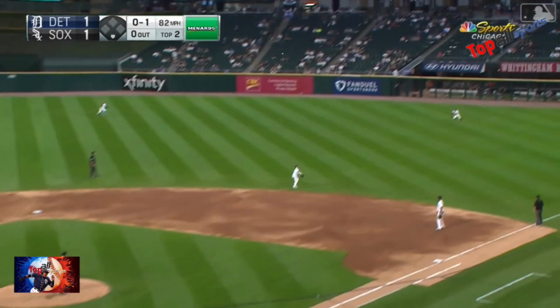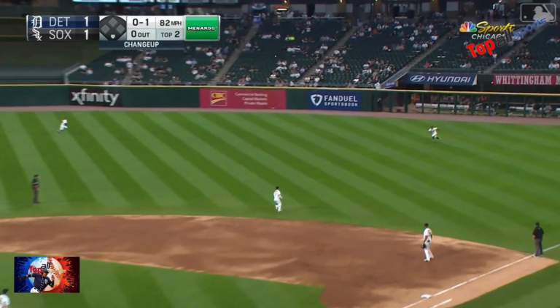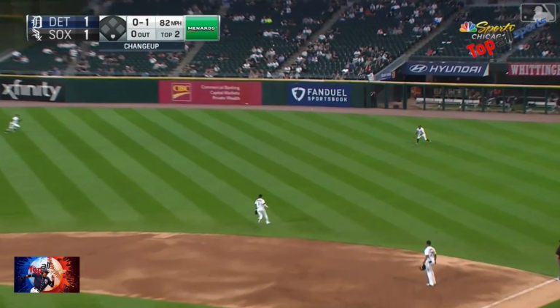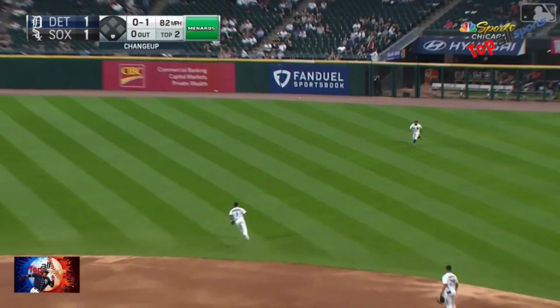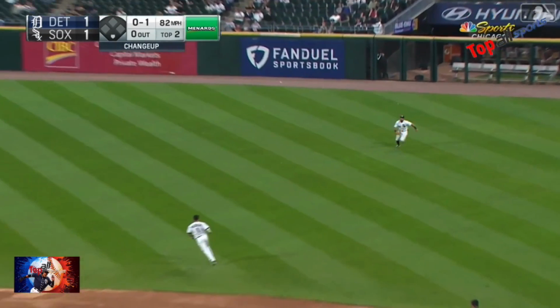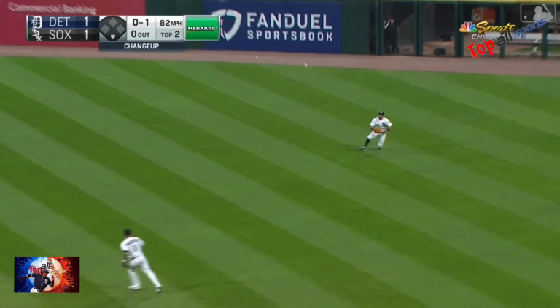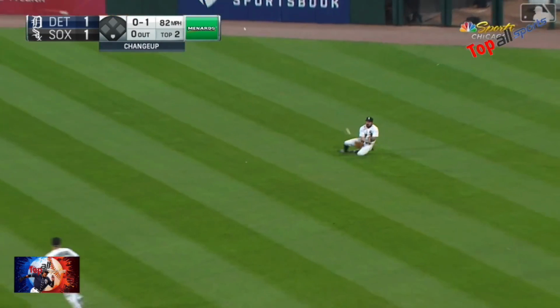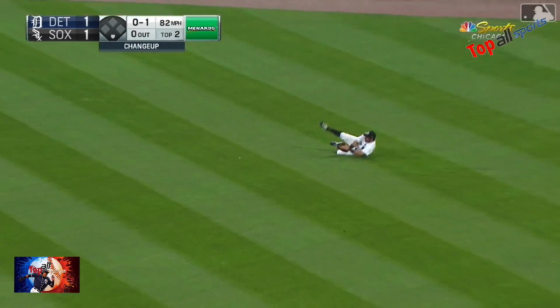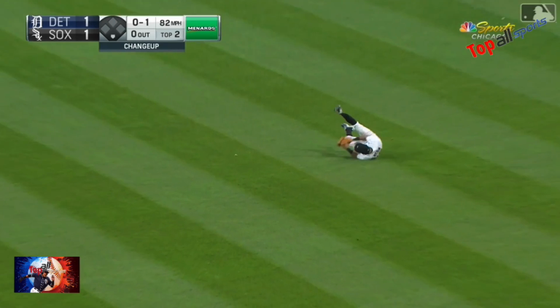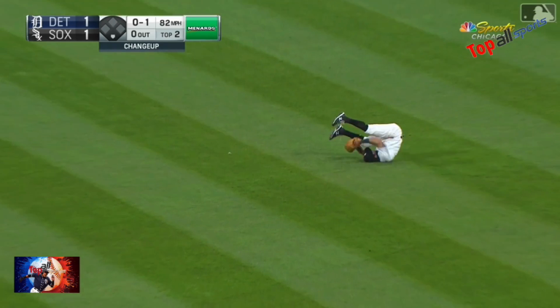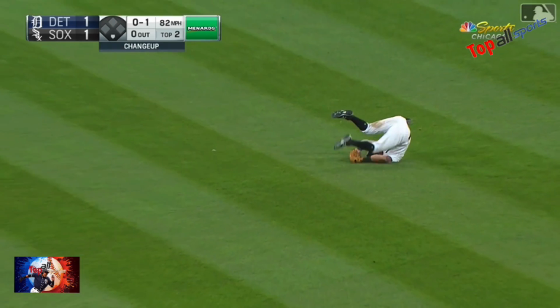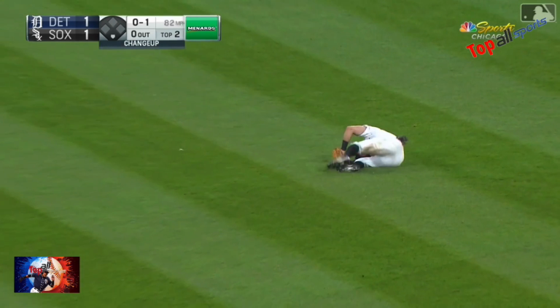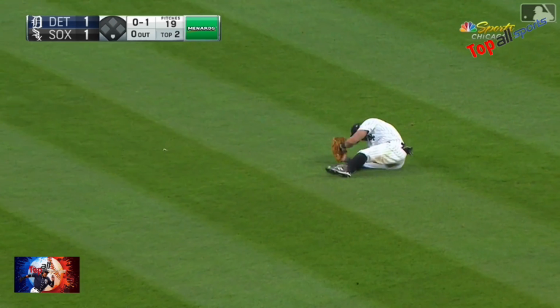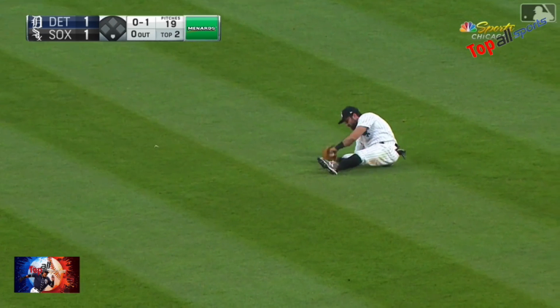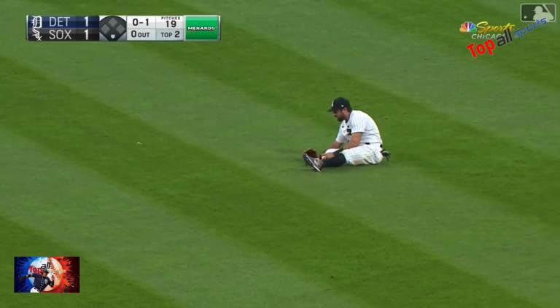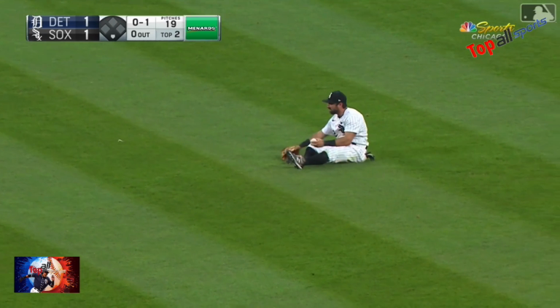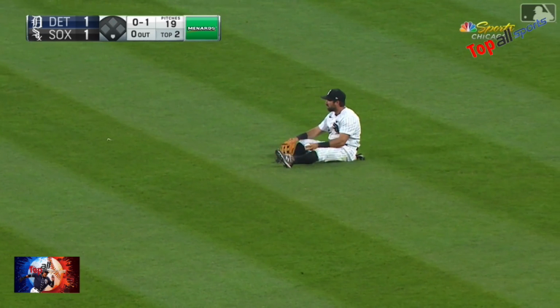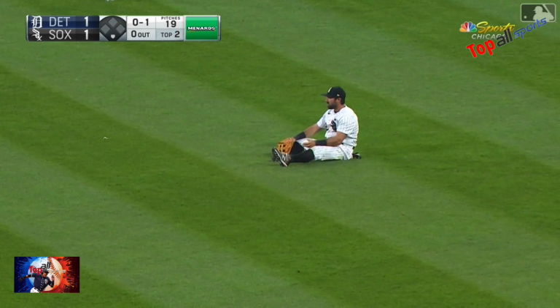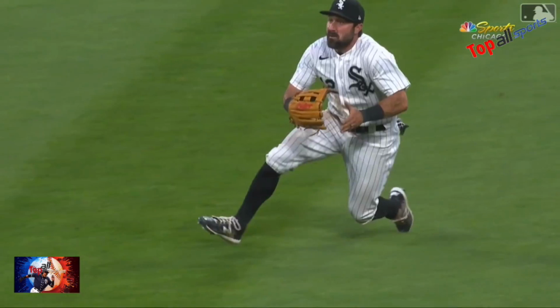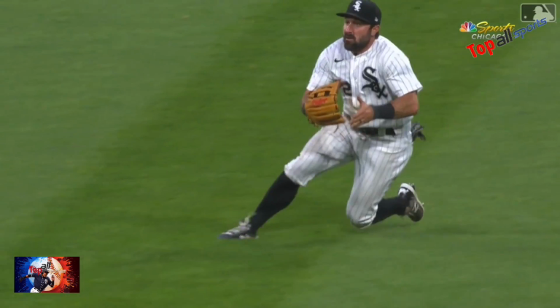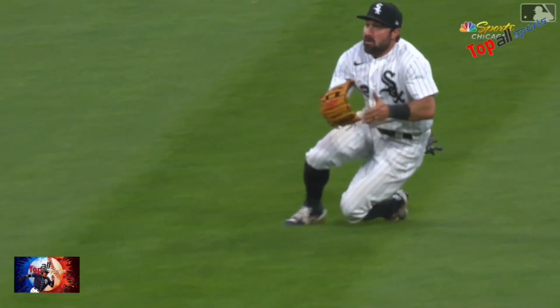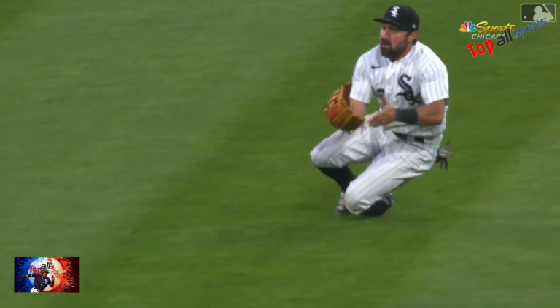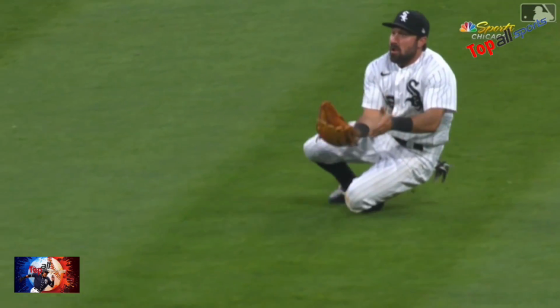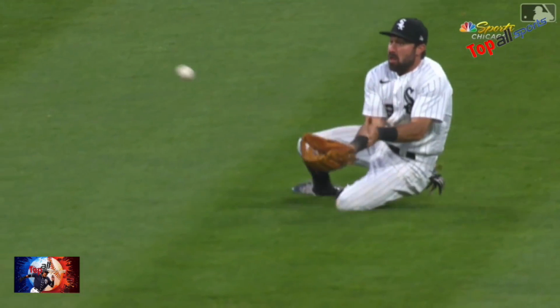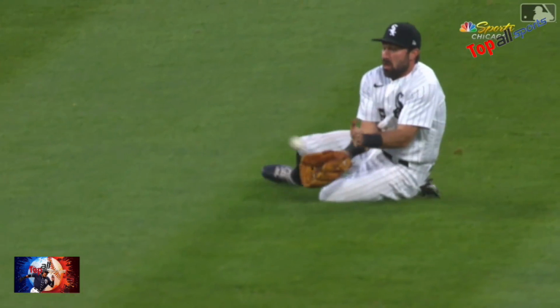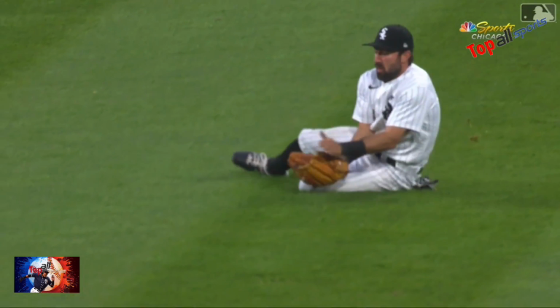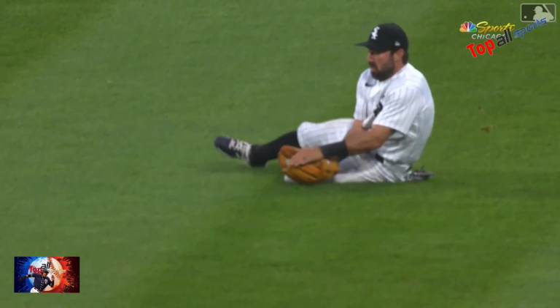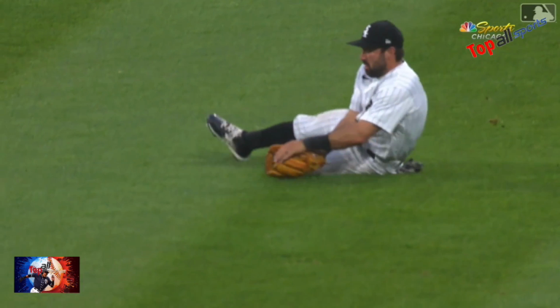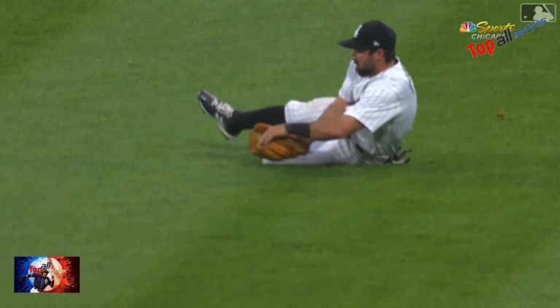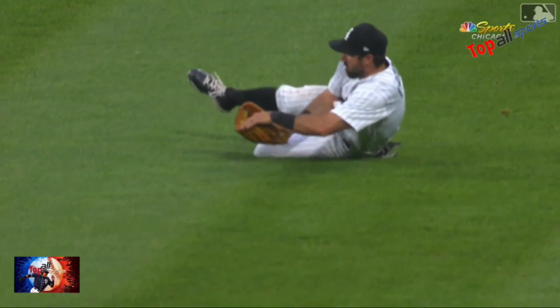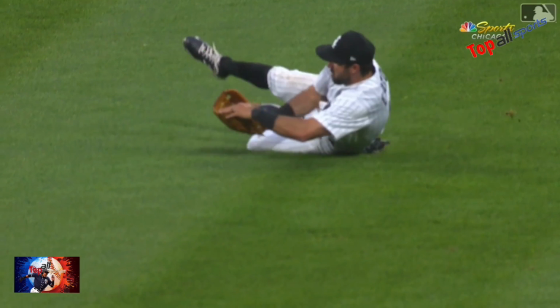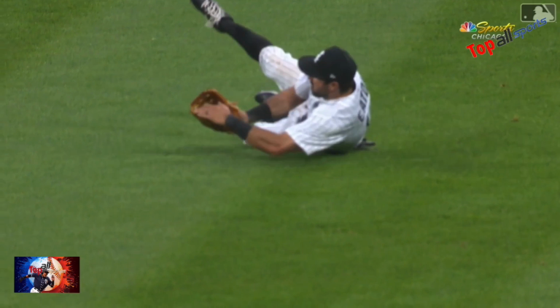This is a line drive to right. Eaton sliding, and Adam Eaton crumpling to make the play. What a catch — that was a really good play in right field, because that's a sinking line drive.